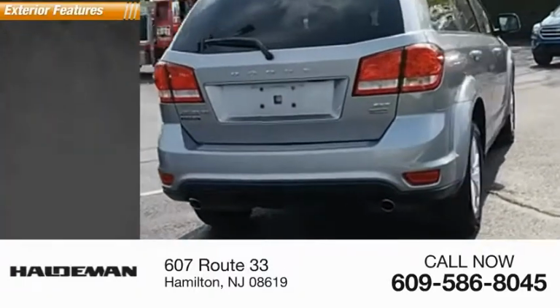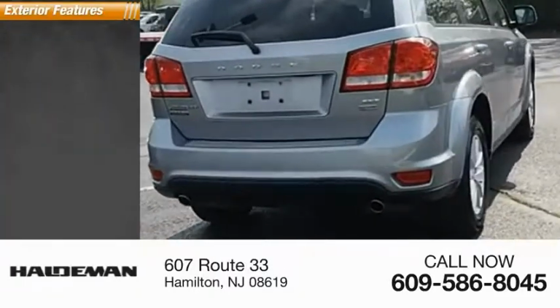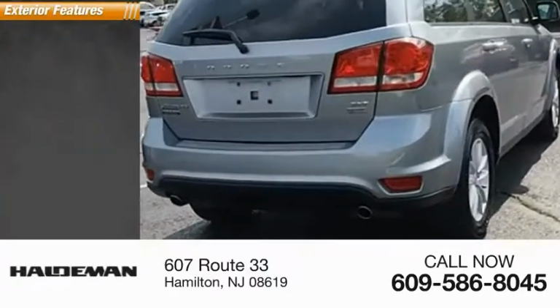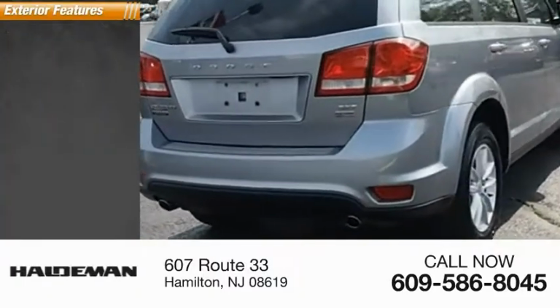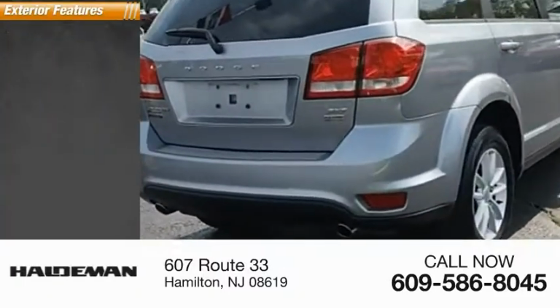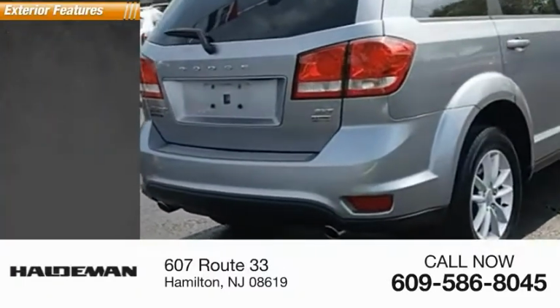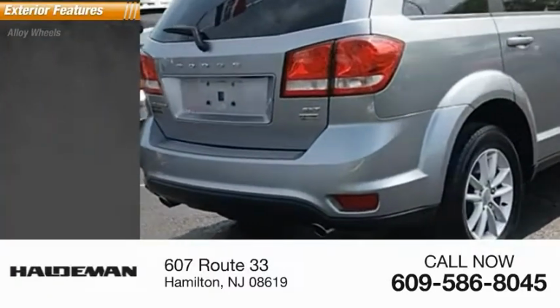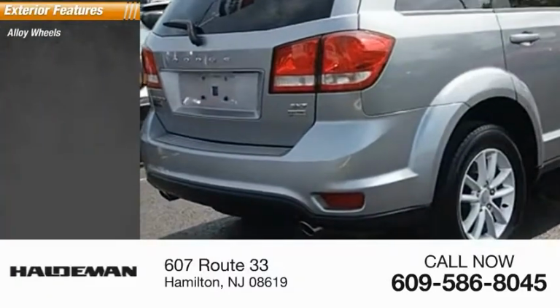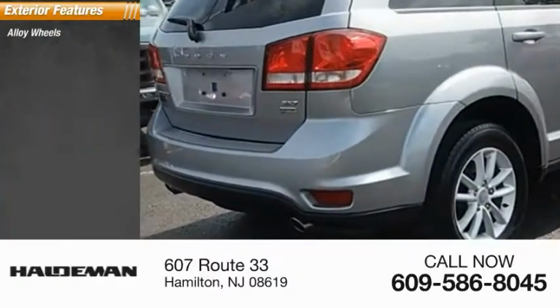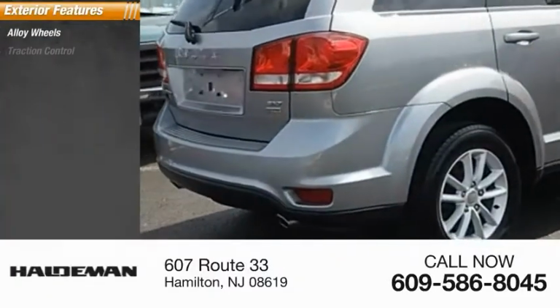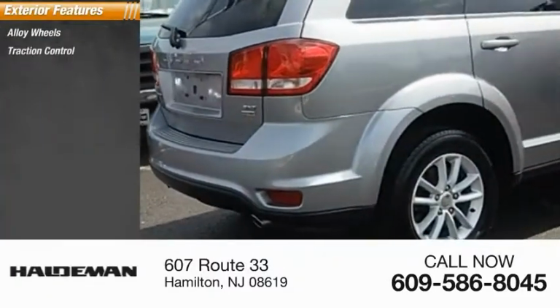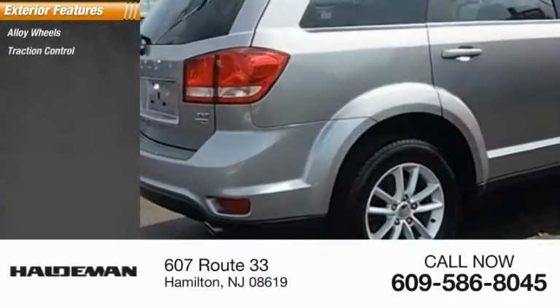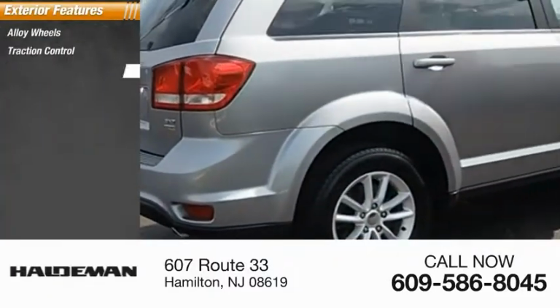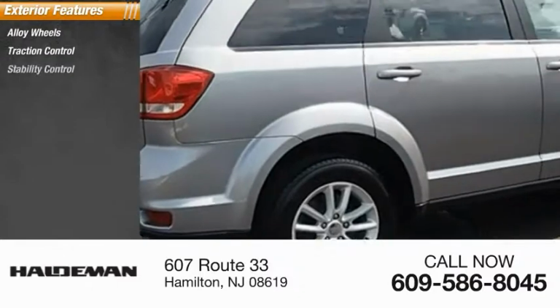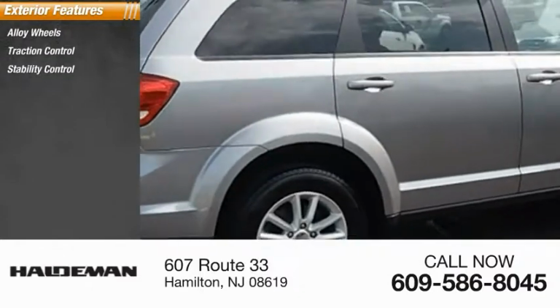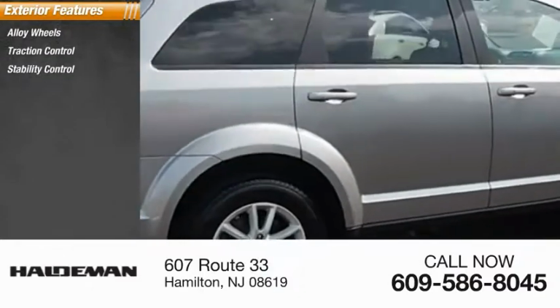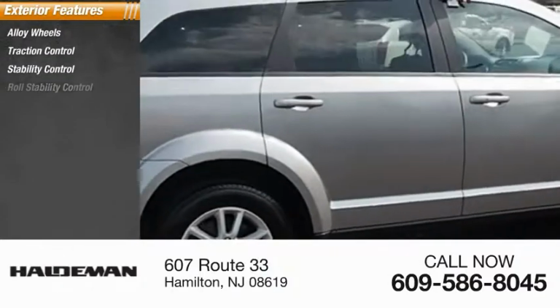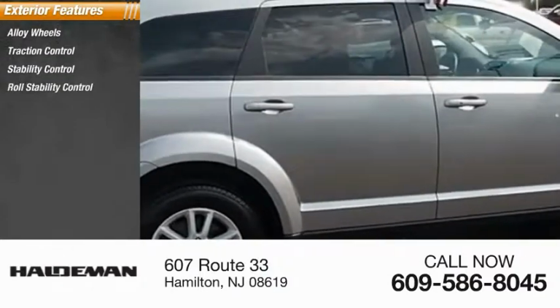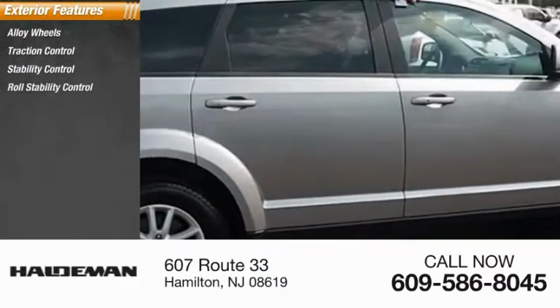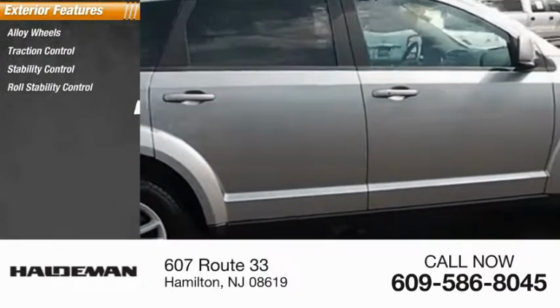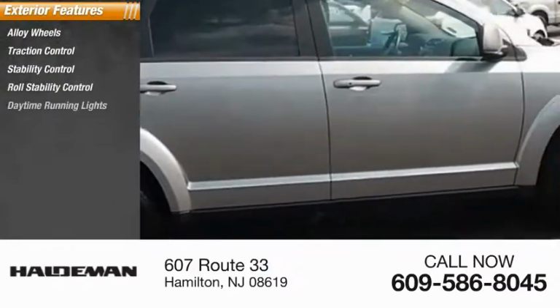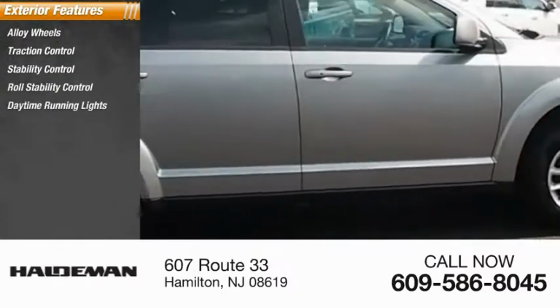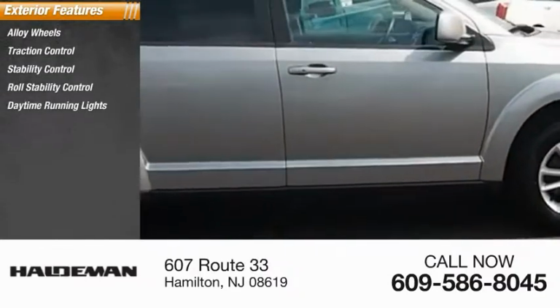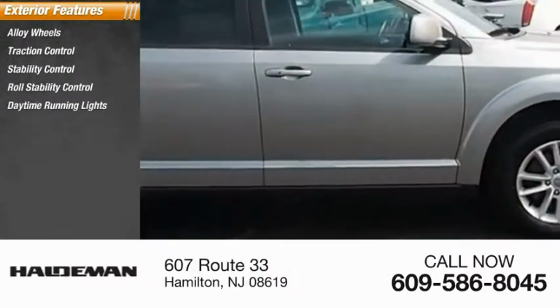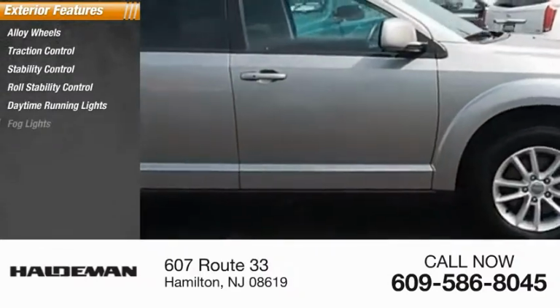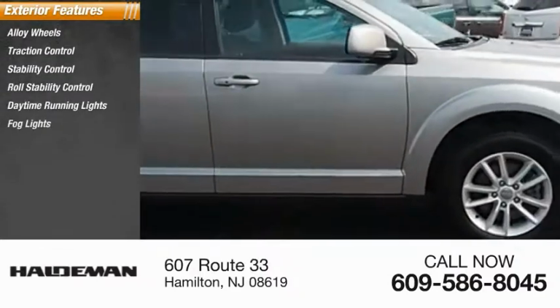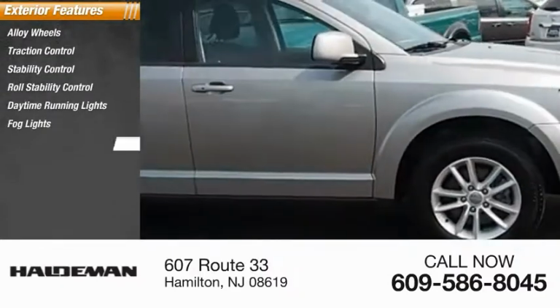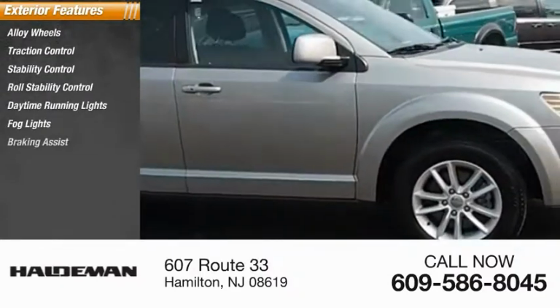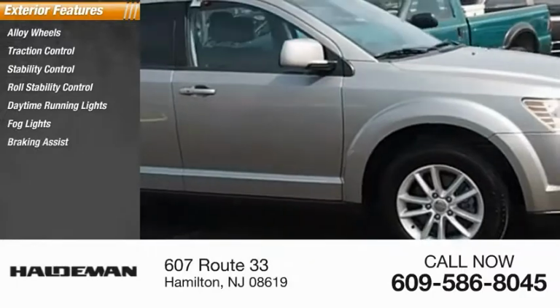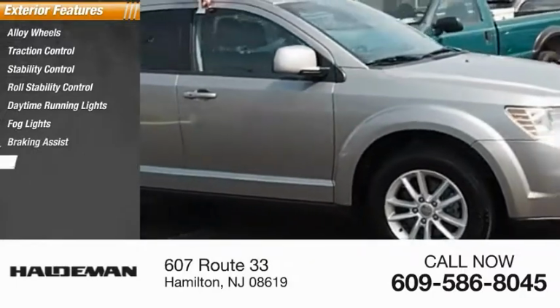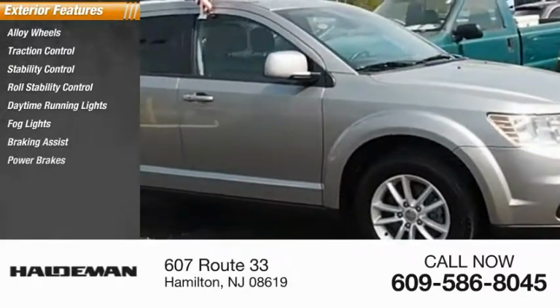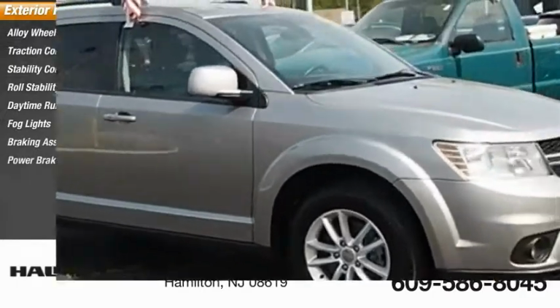Here are some of this vehicle's great options: alloy wheels, traction control, stability control, roll stability control, daytime running lights, fog lights, braking assist, power brakes.